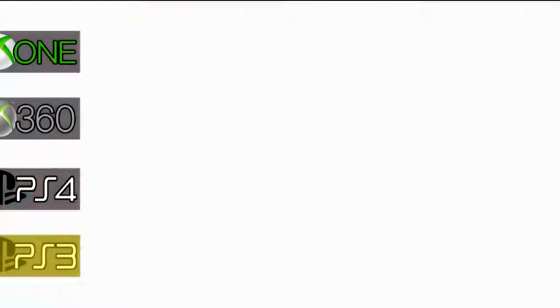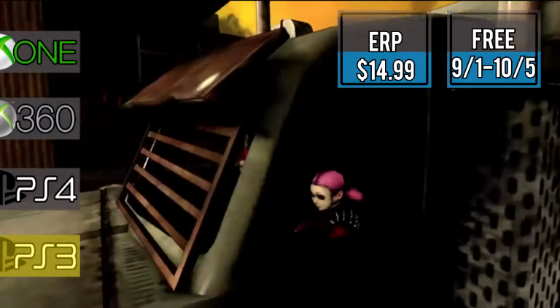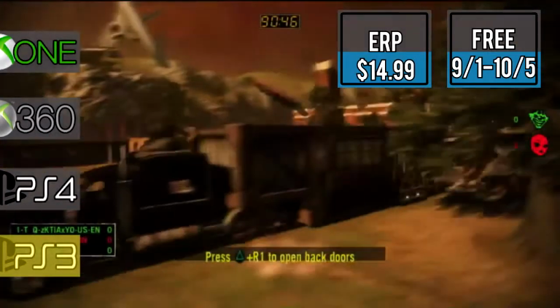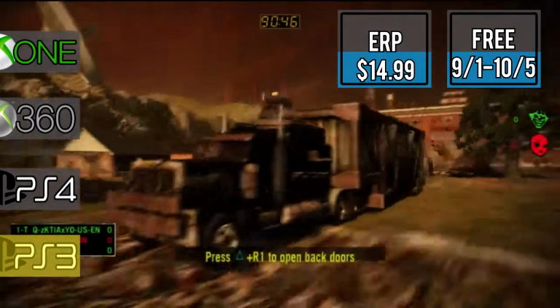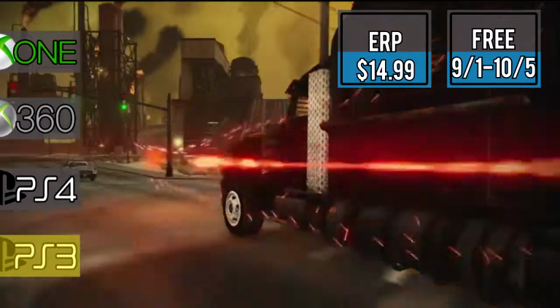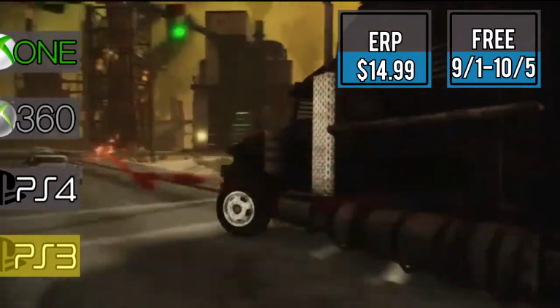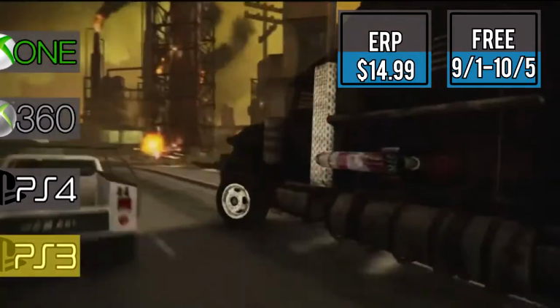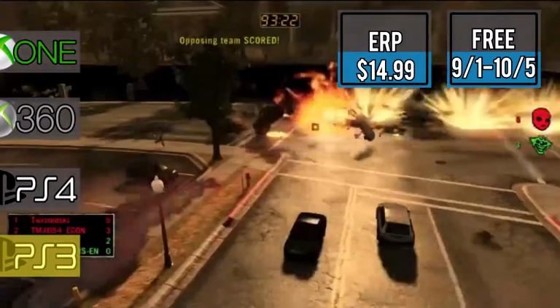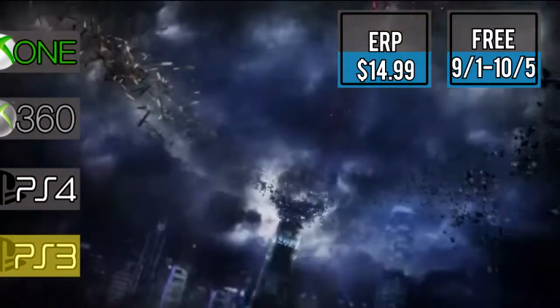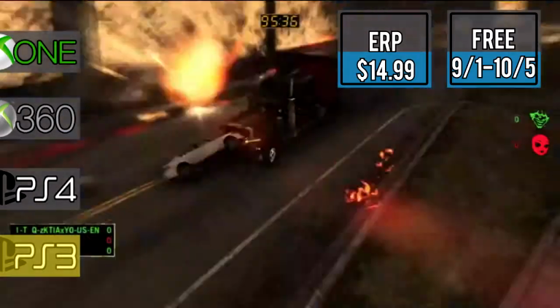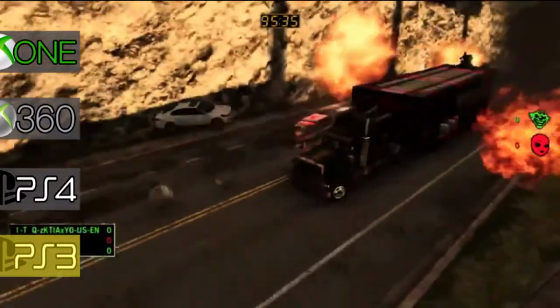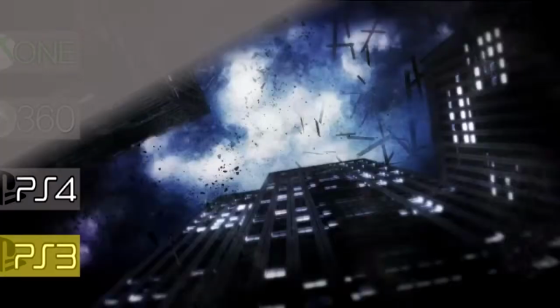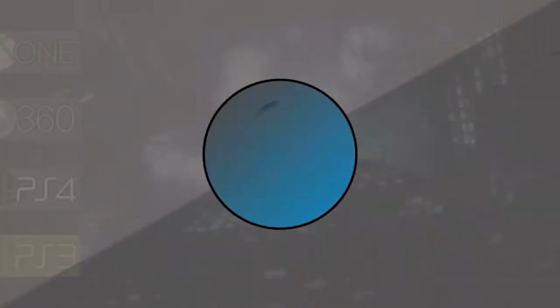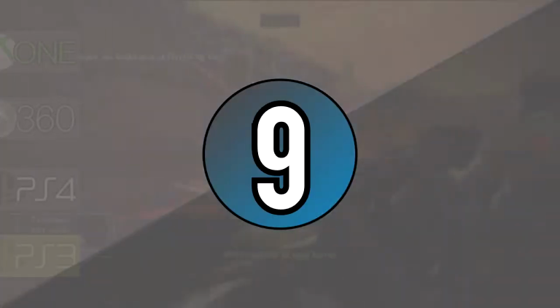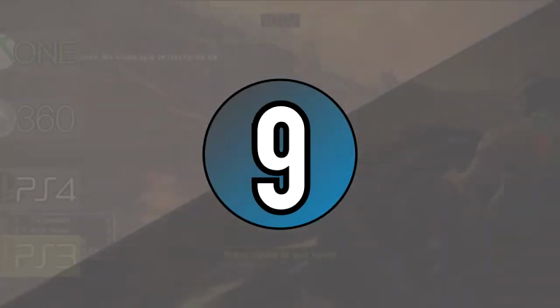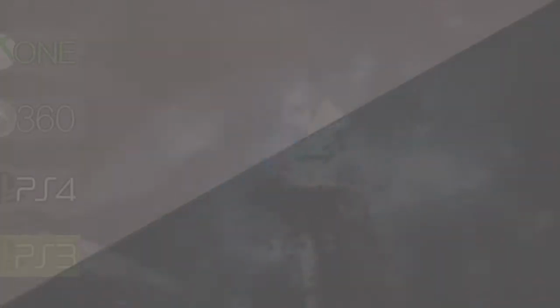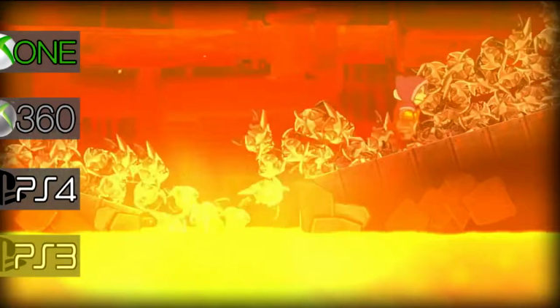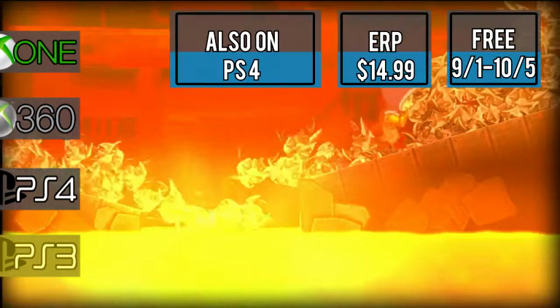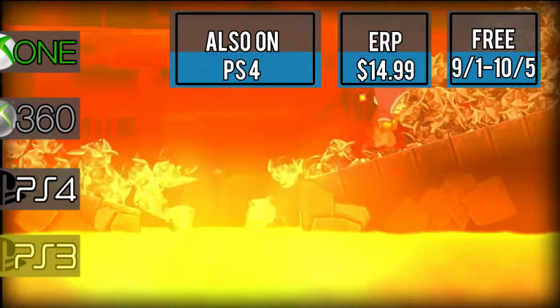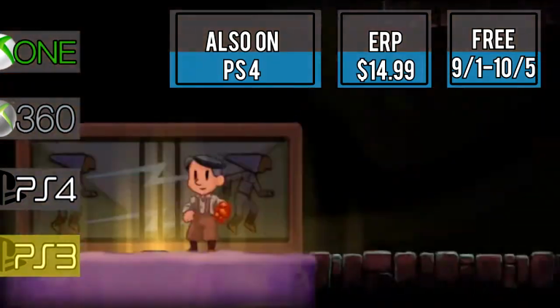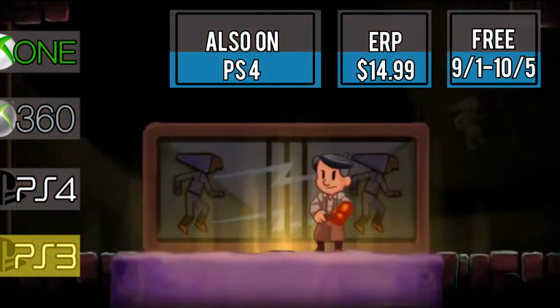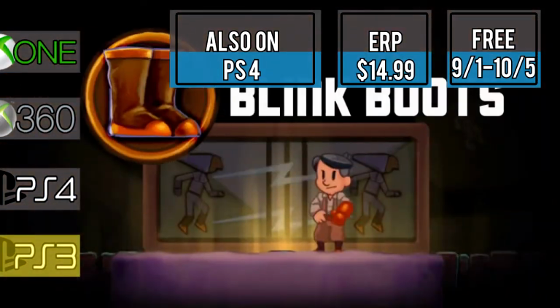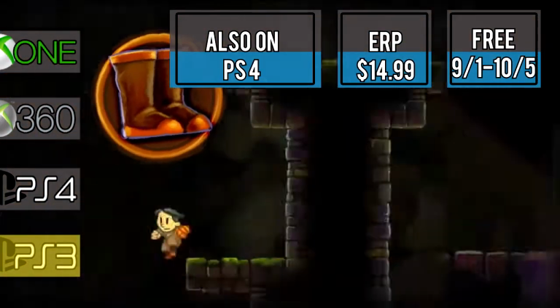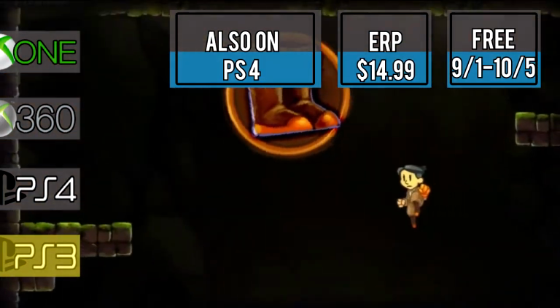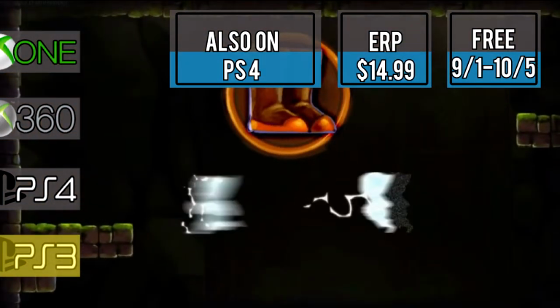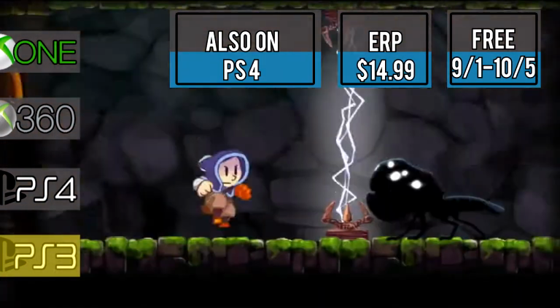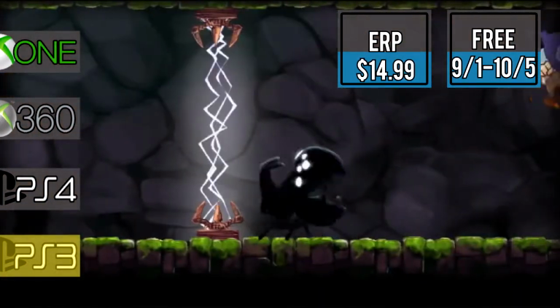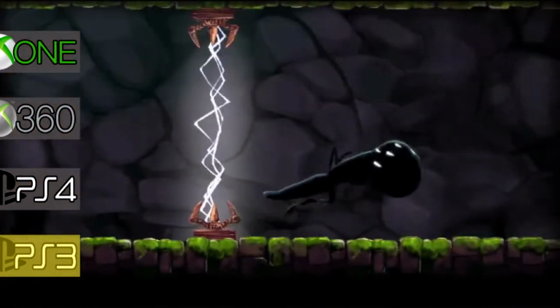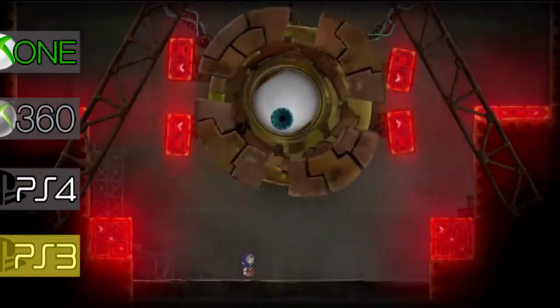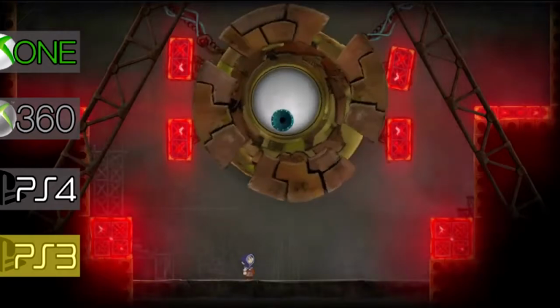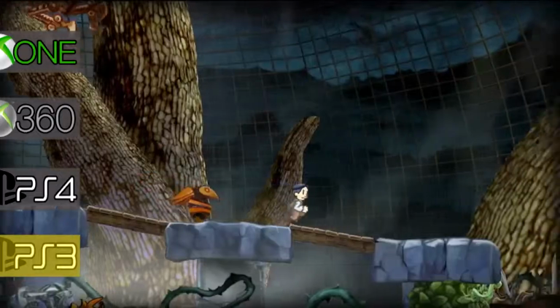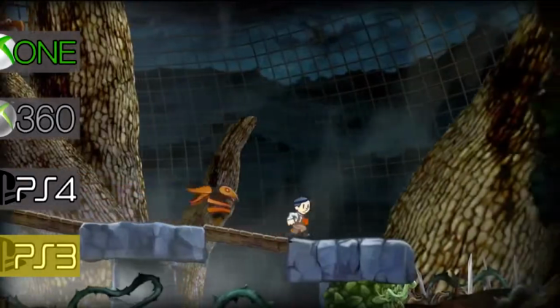Starting our PS3 list is Twisted Metal with loads of combat, destruction, and mayhem. Tesla Grad is up as a 2D puzzle platformer where you use magnetism and electromagnetic powers to discover secrets.